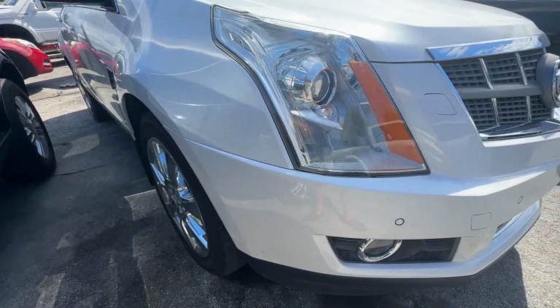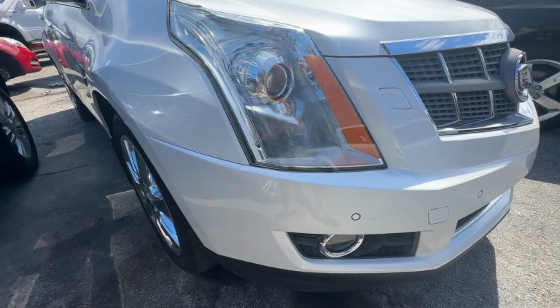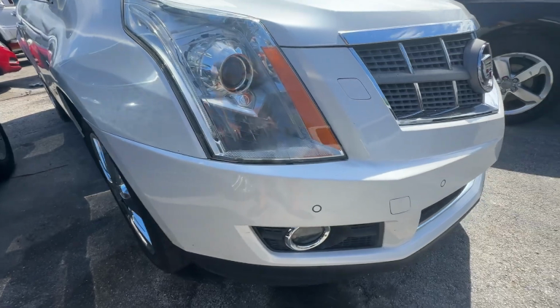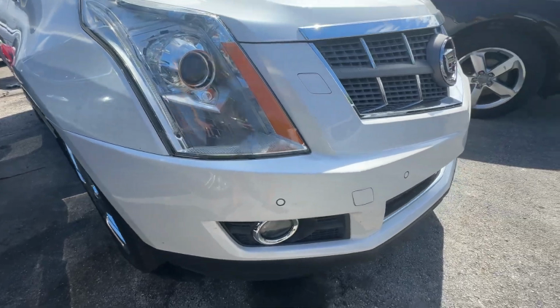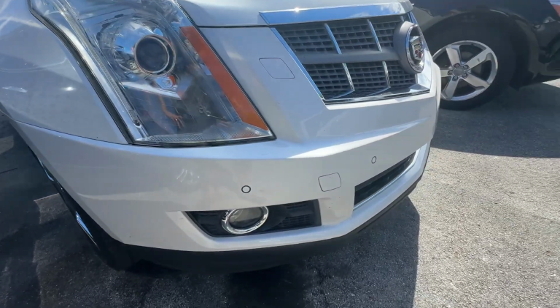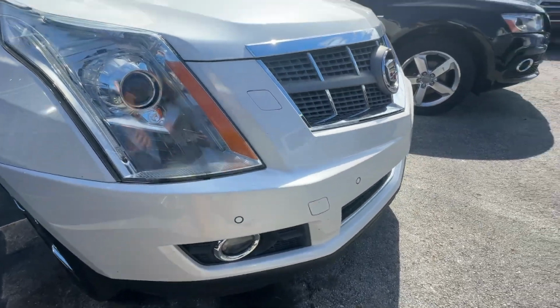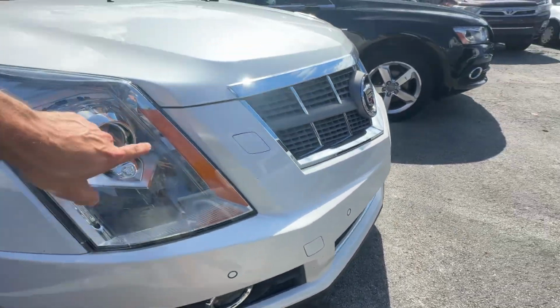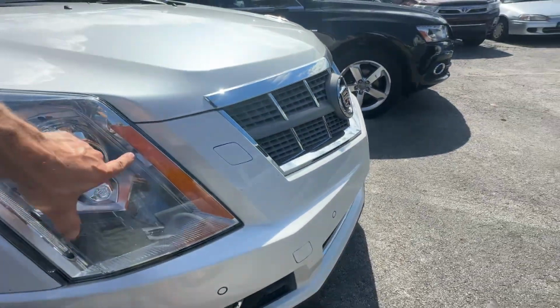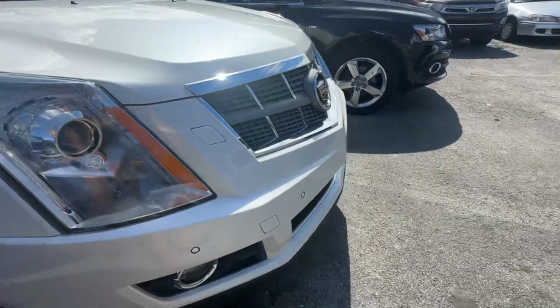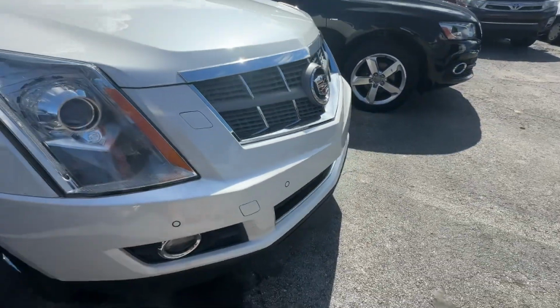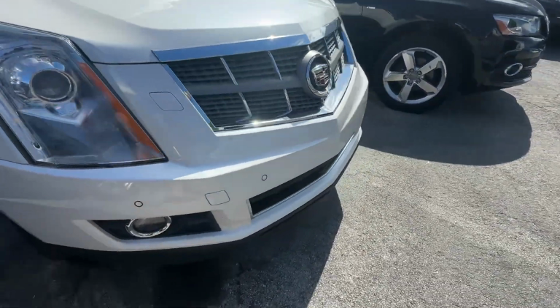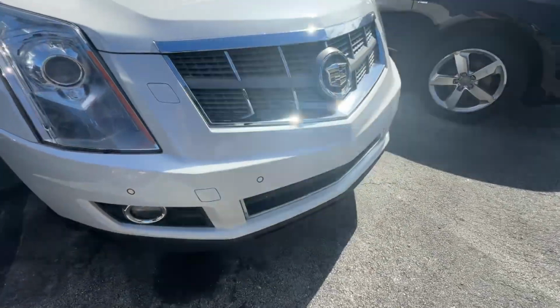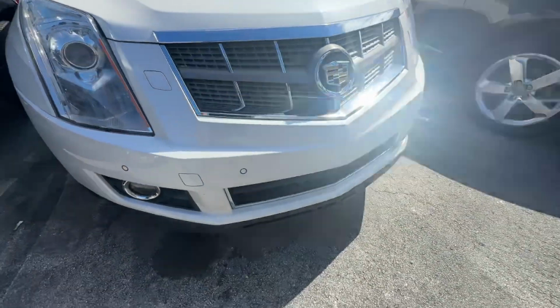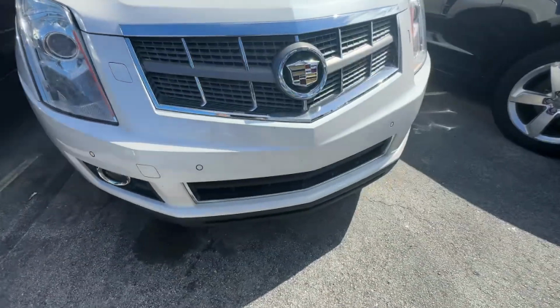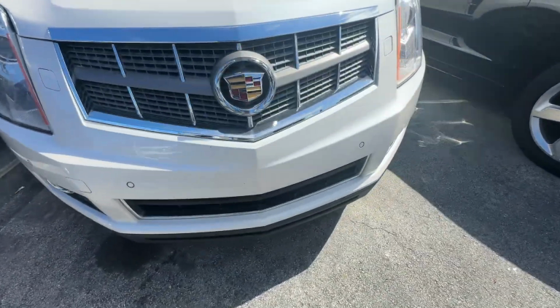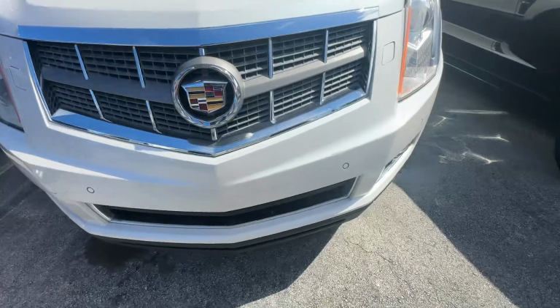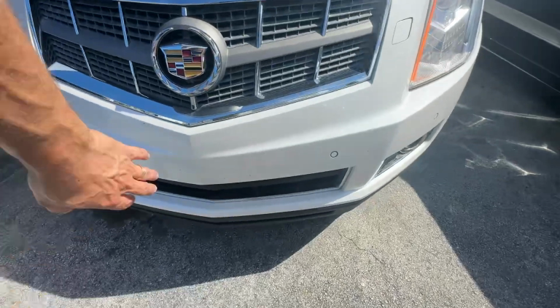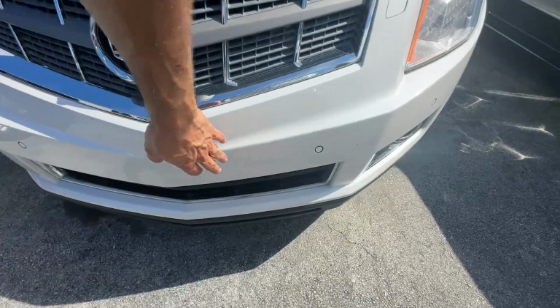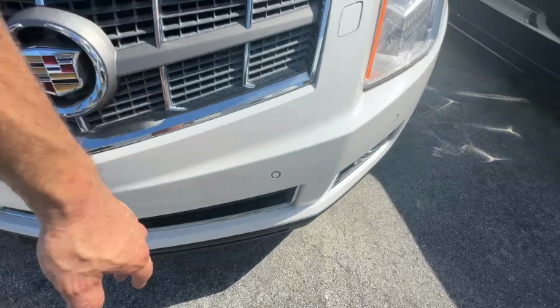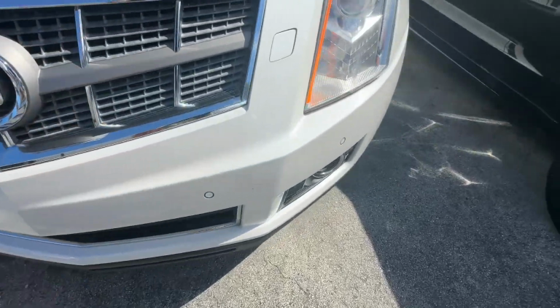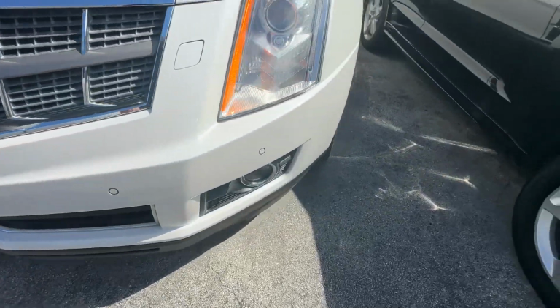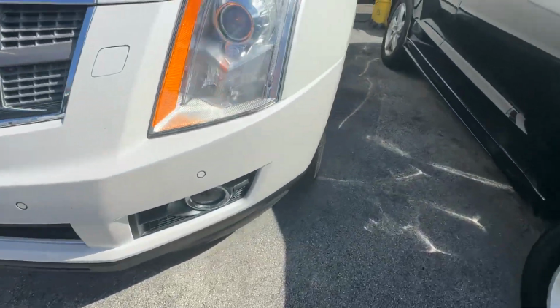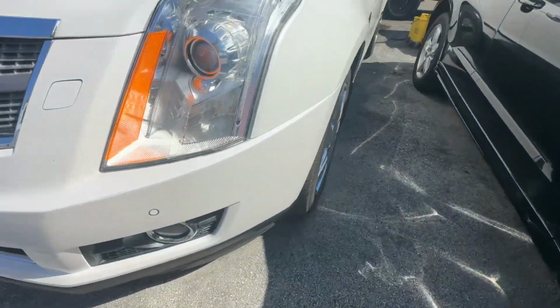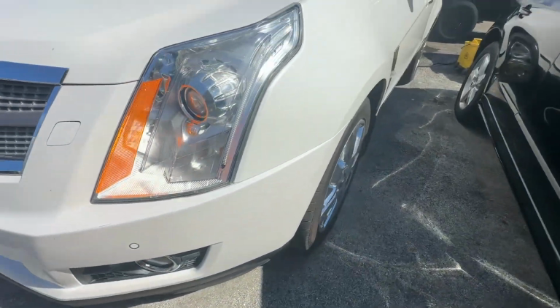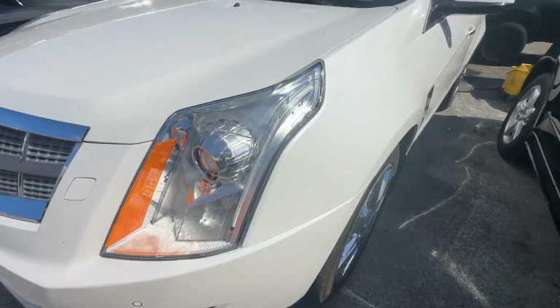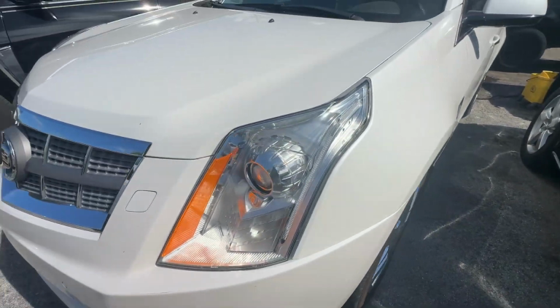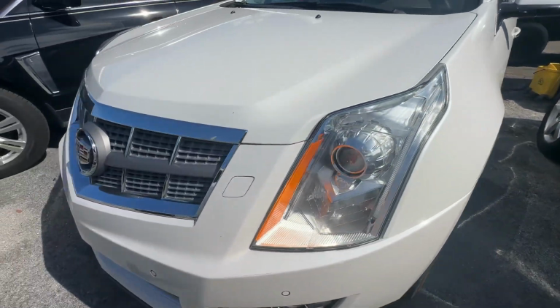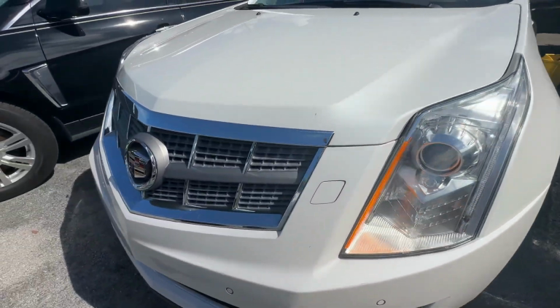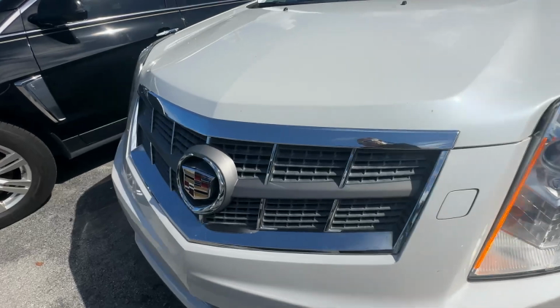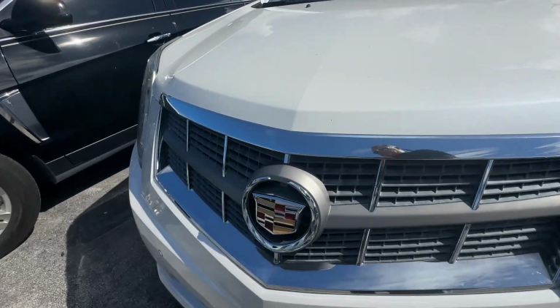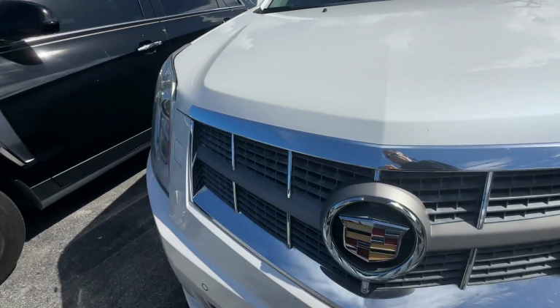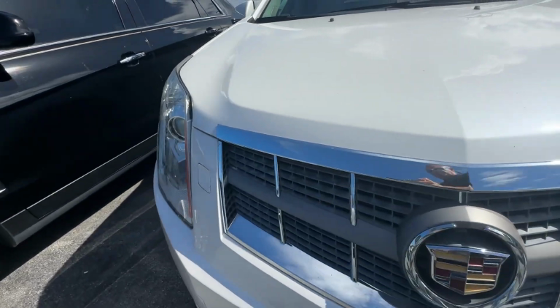Passenger side looks real good on the bumper, a little bit of condensation in the headlight, nothing crazy though. Bumper looks real good, little bit of bug damage. Driver side headlight looks excellent, and the grille looks real good.